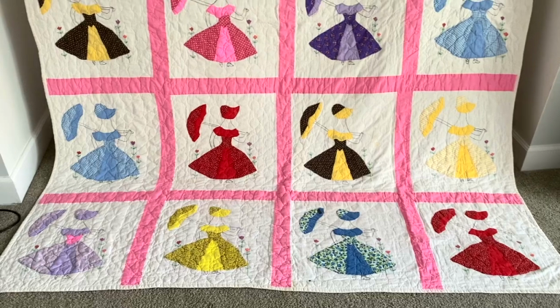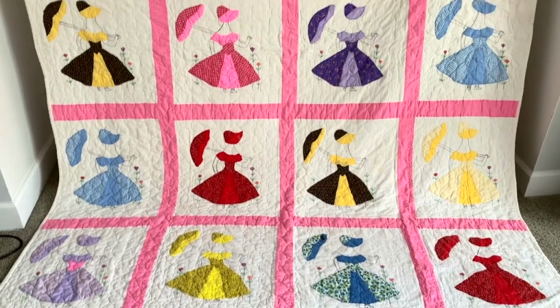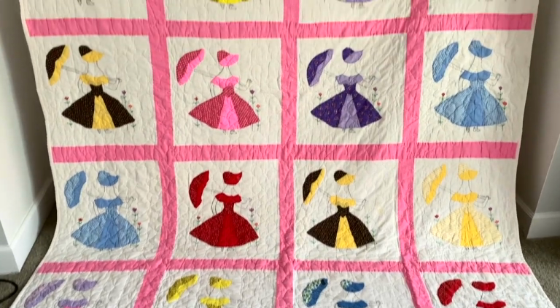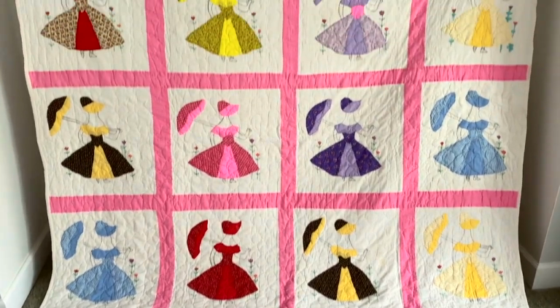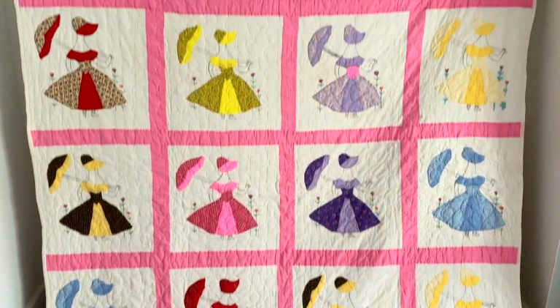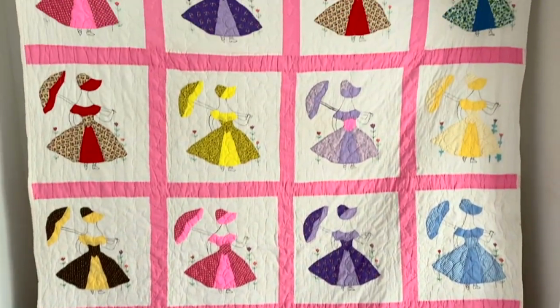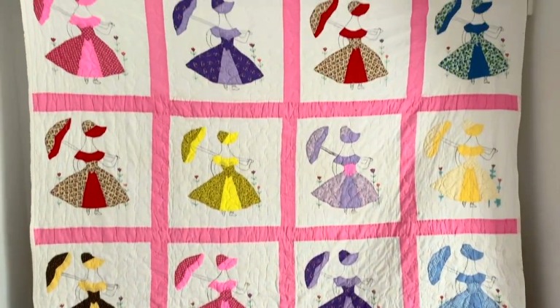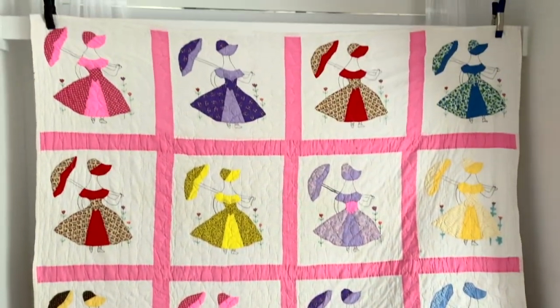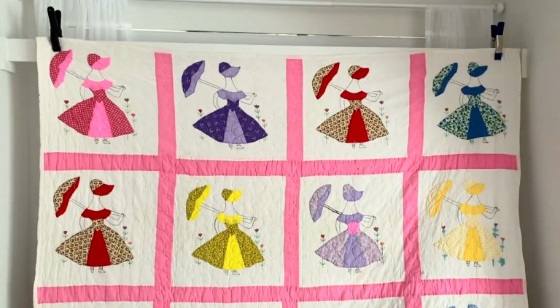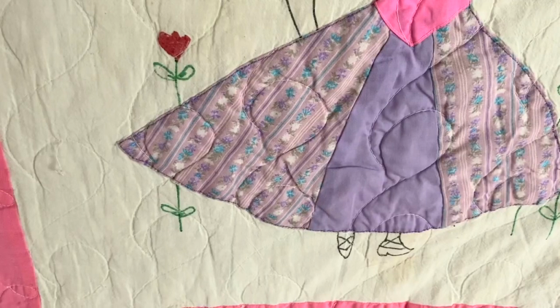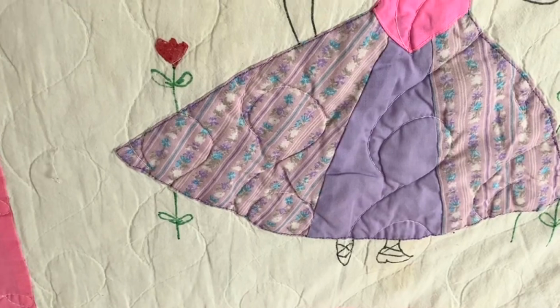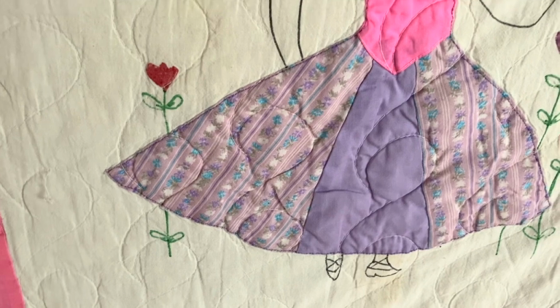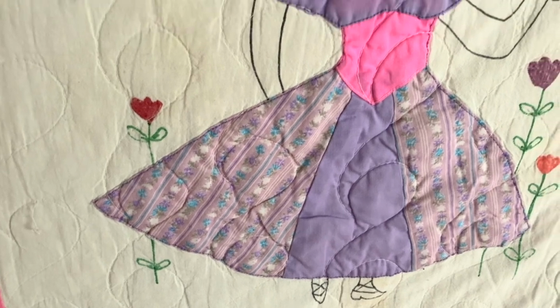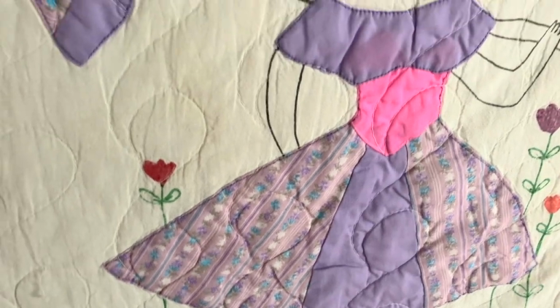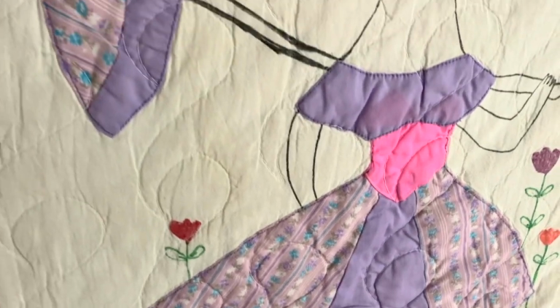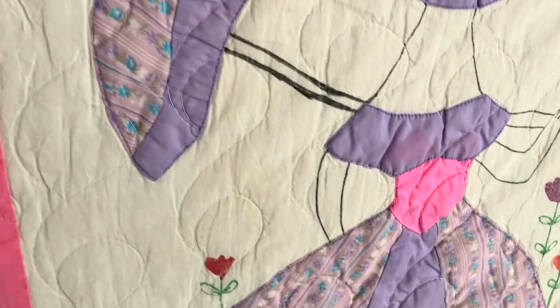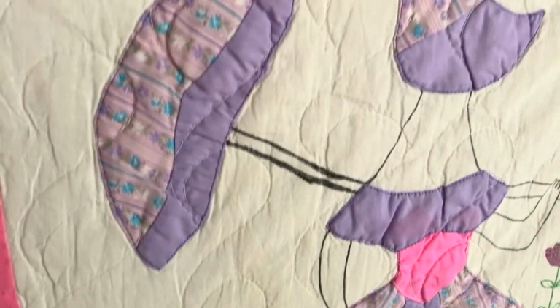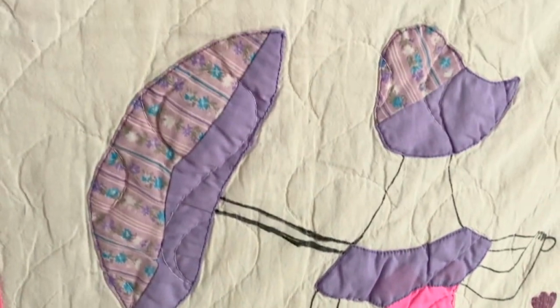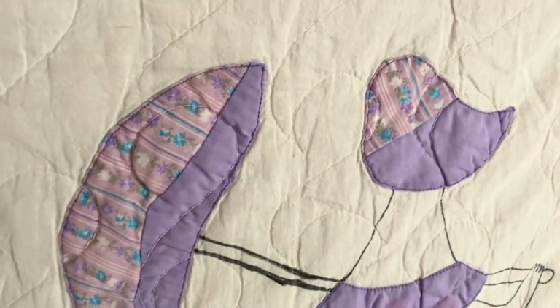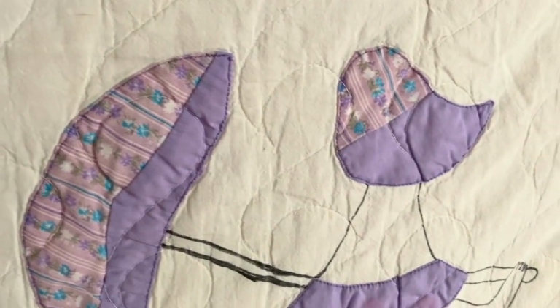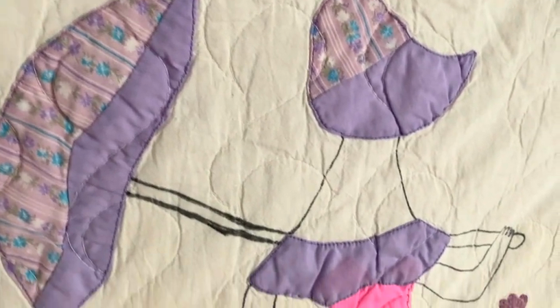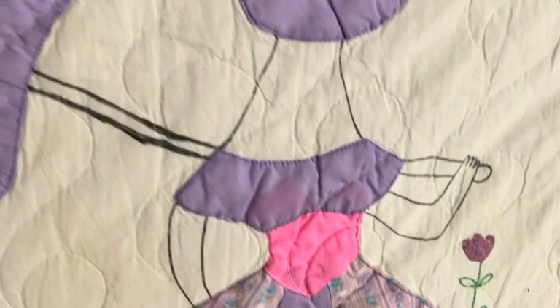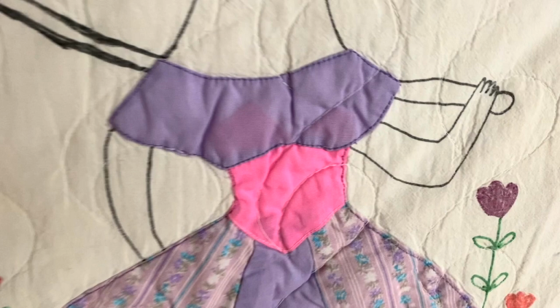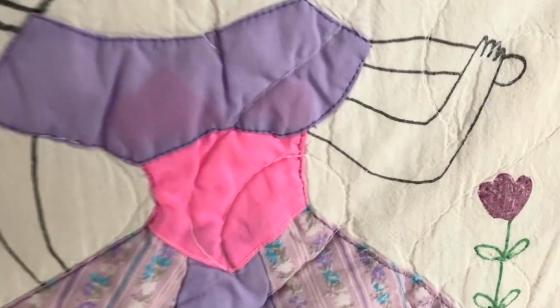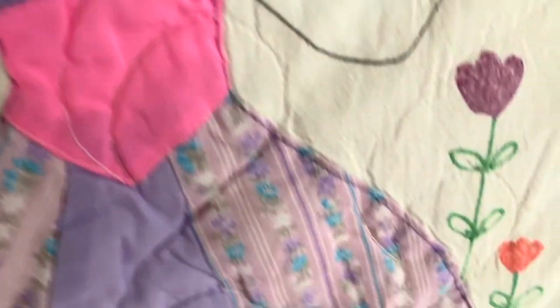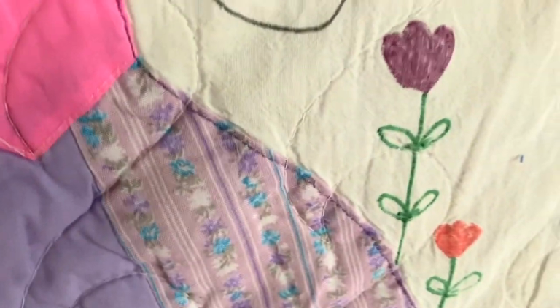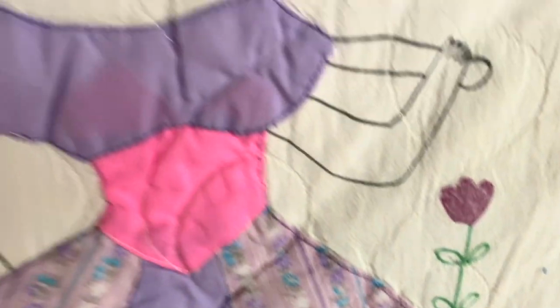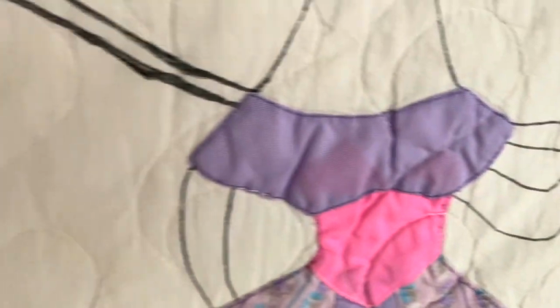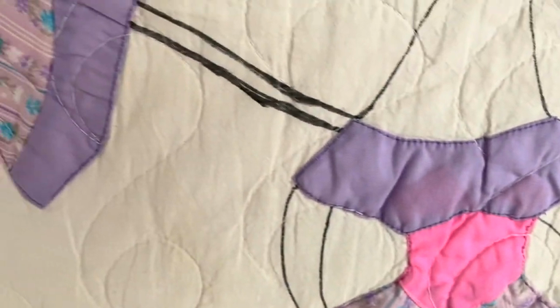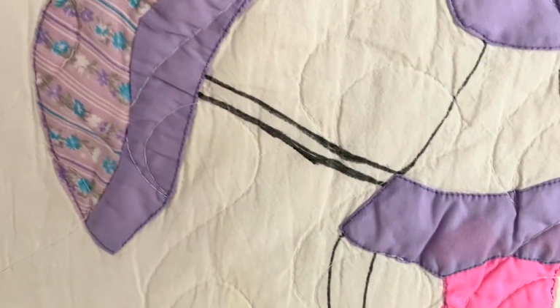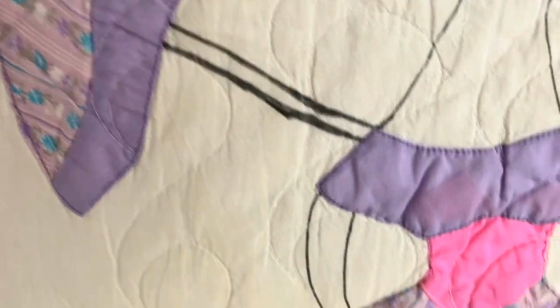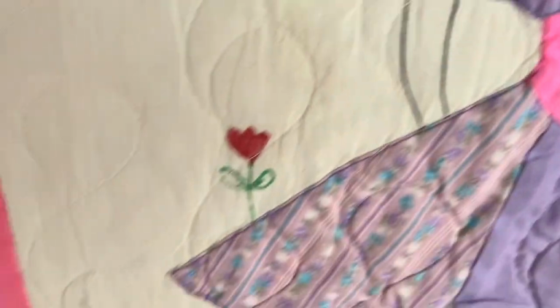Next up we have this large quilt. It is full of these appliqué girls and they have all been paint-pinned with the details.